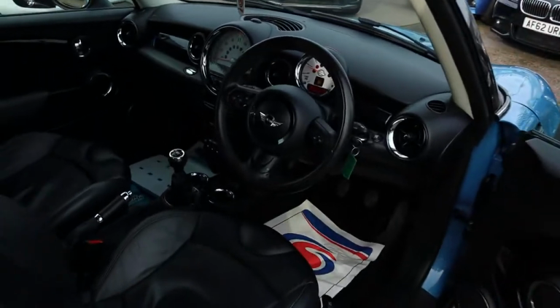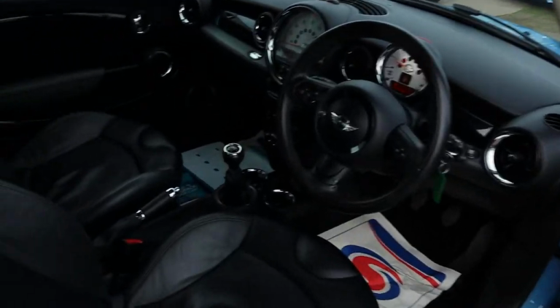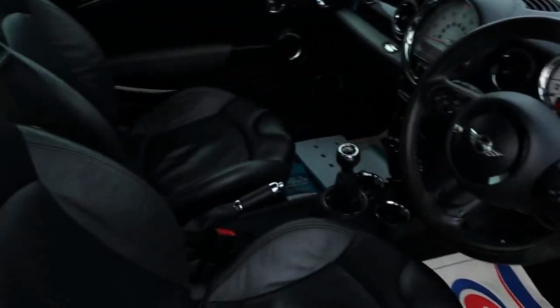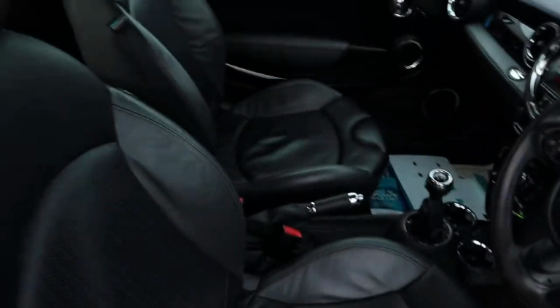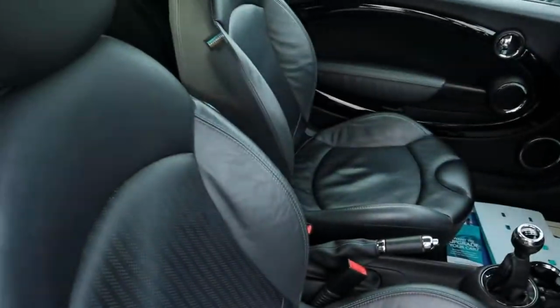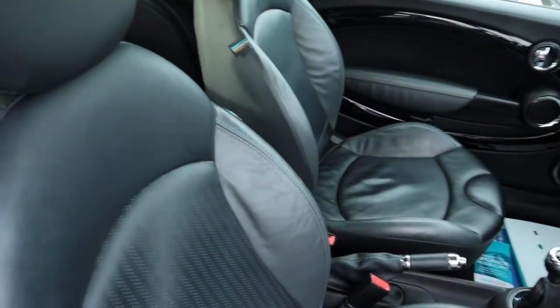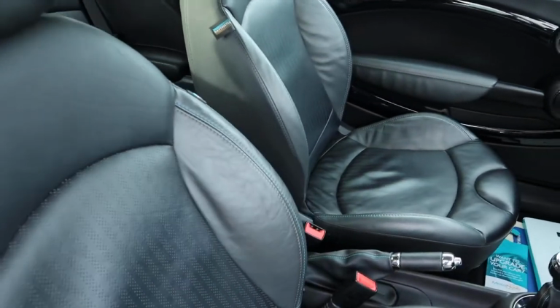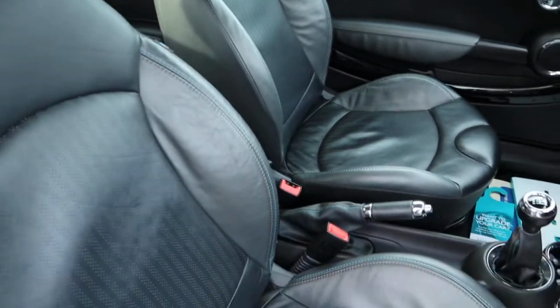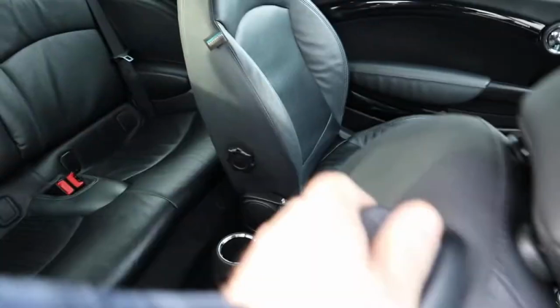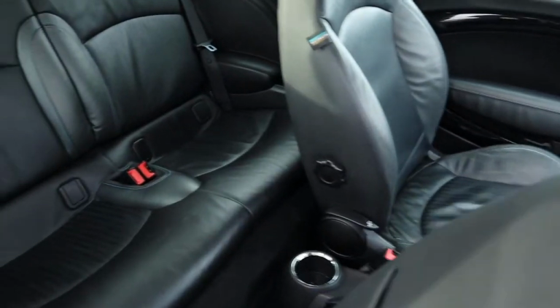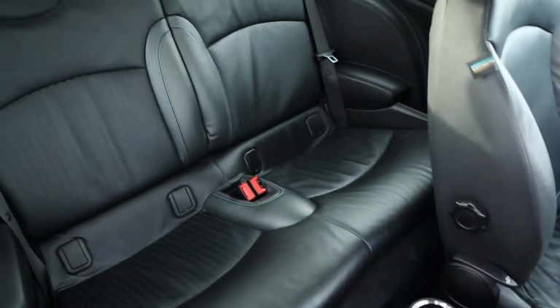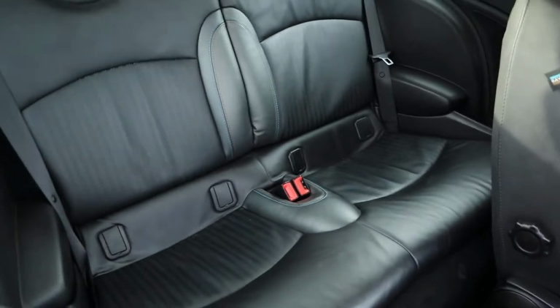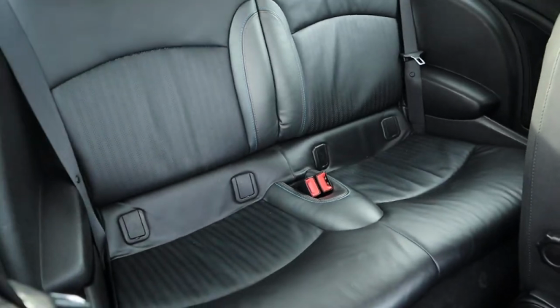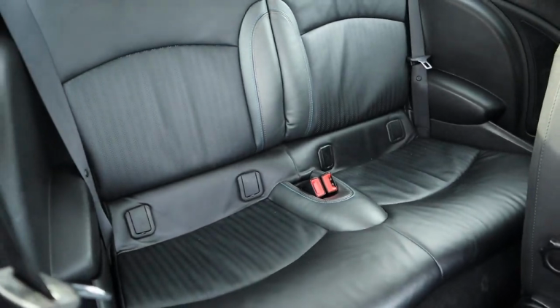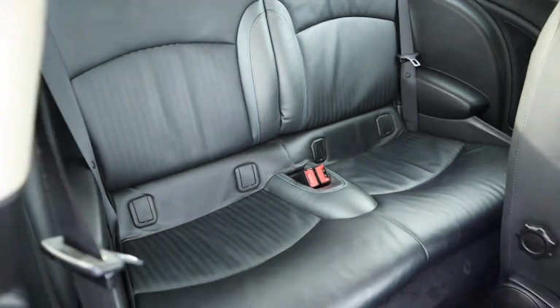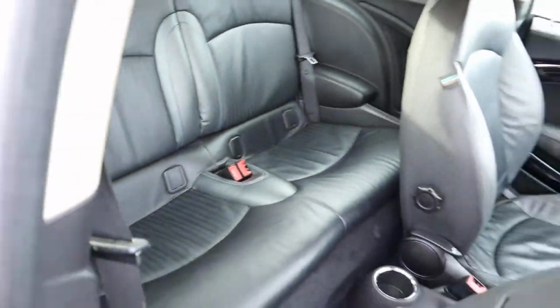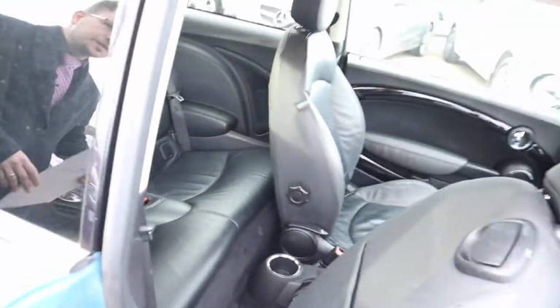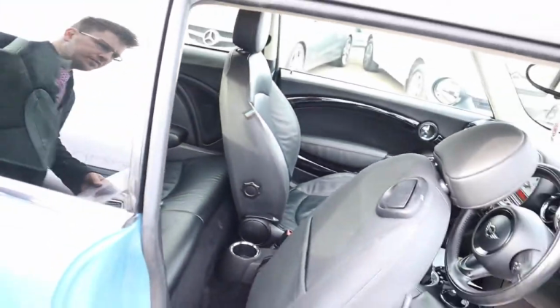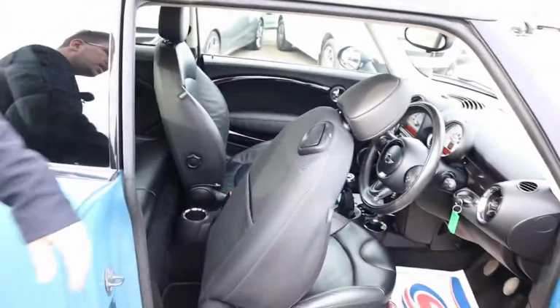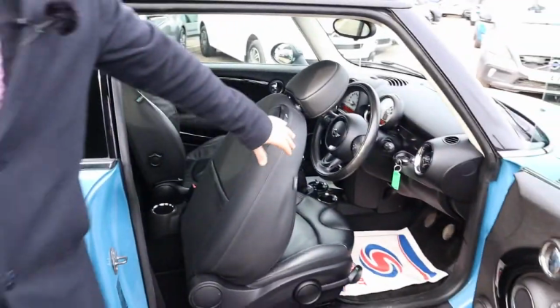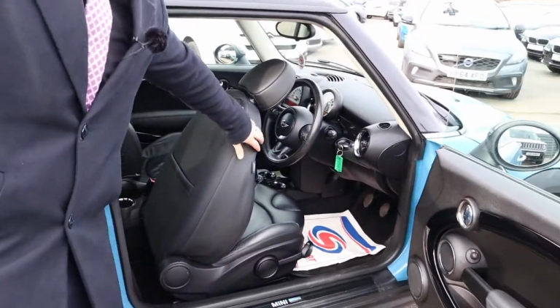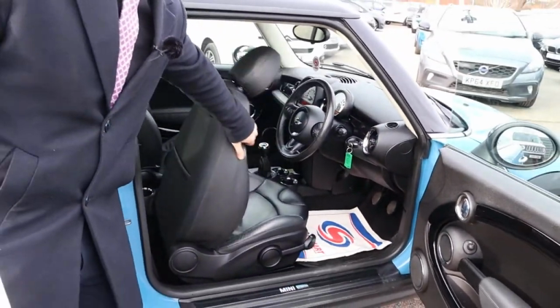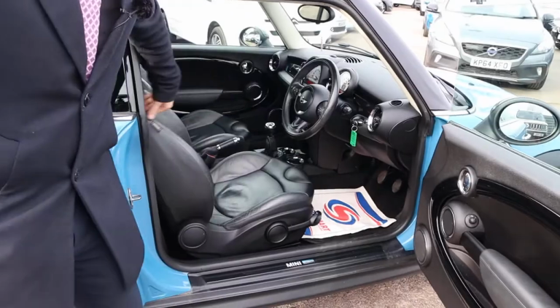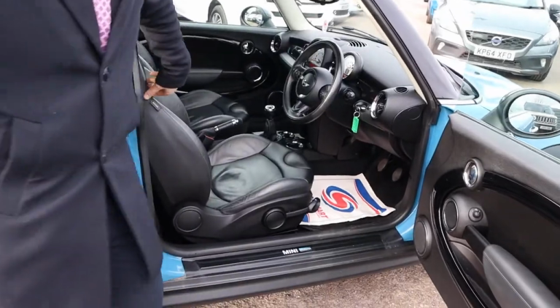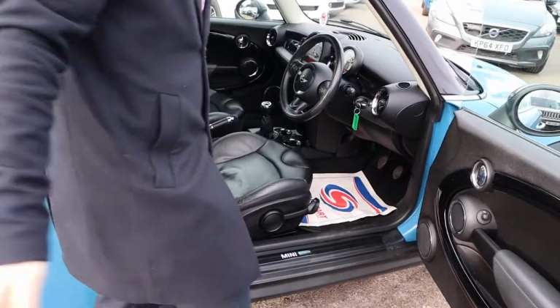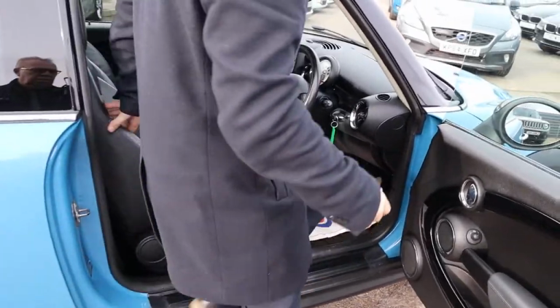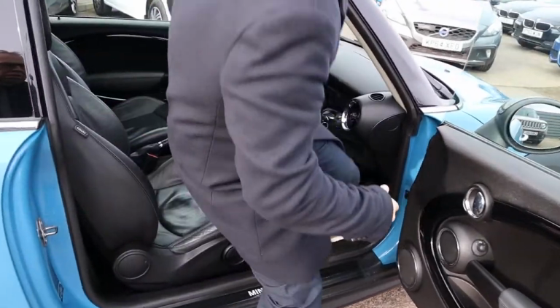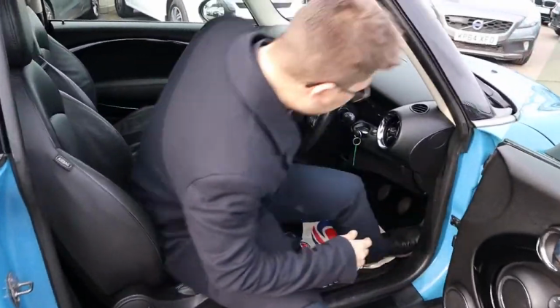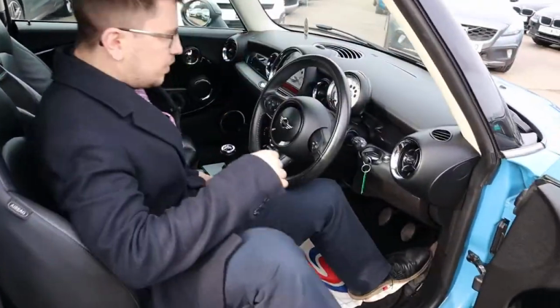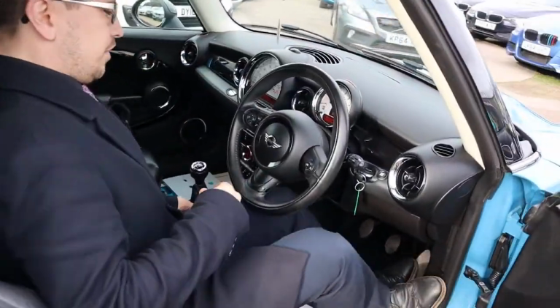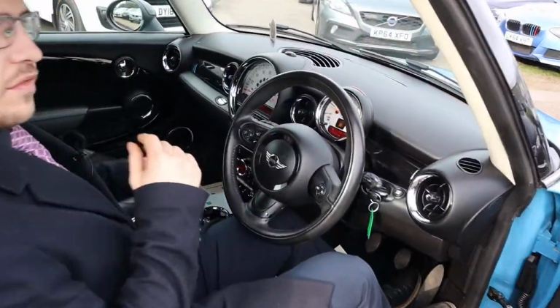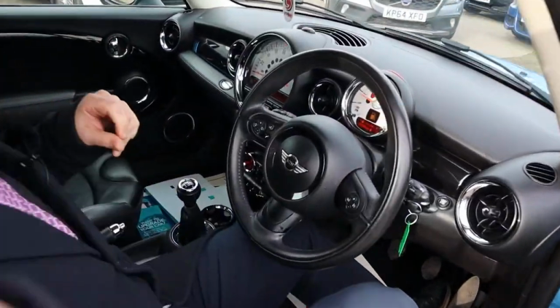Leather interior. The rear comes complete with ISOFIX. It smells fantastic in the car. Let's have a little sit inside — very comfortable seats.